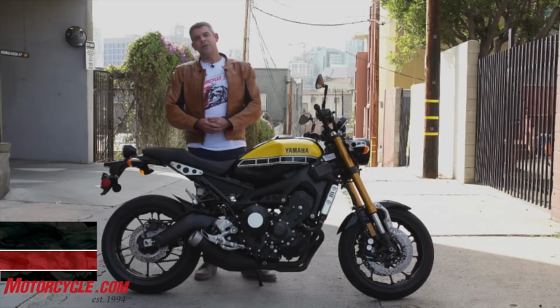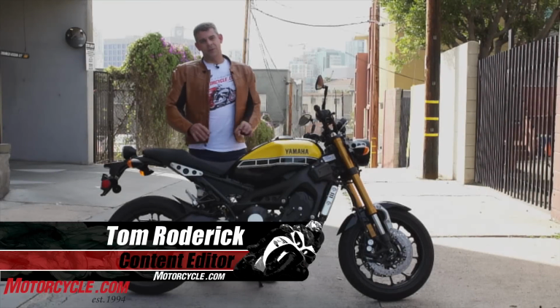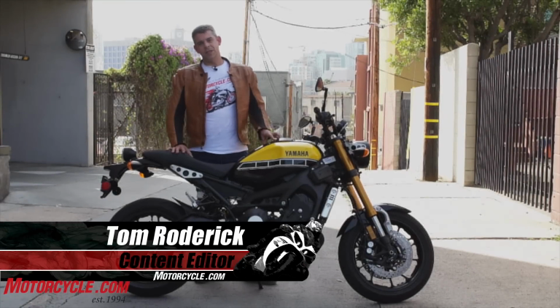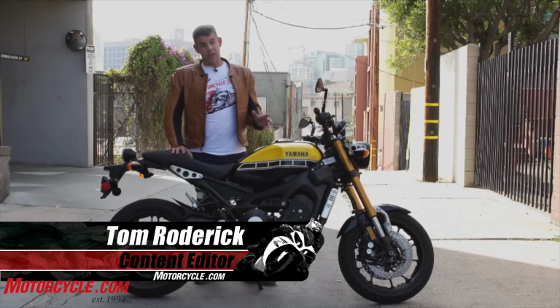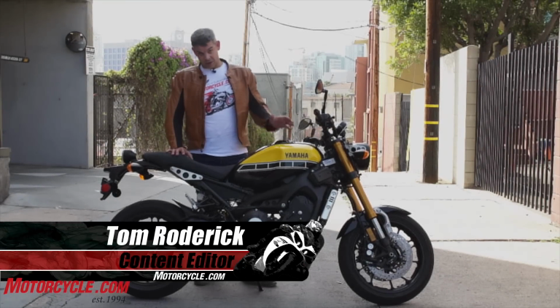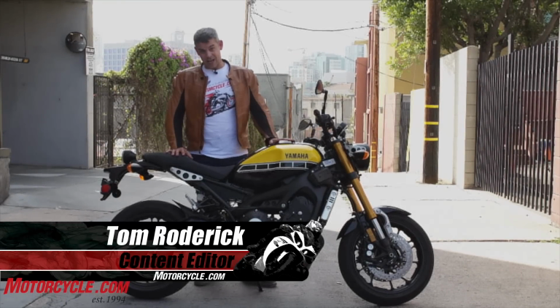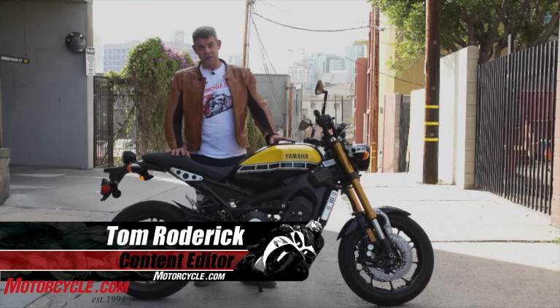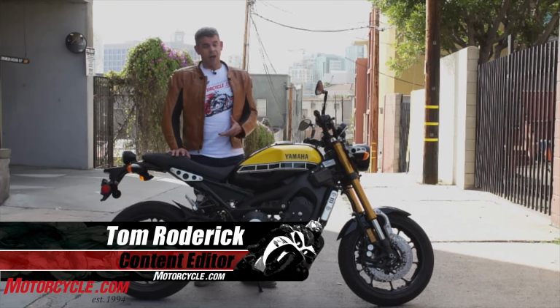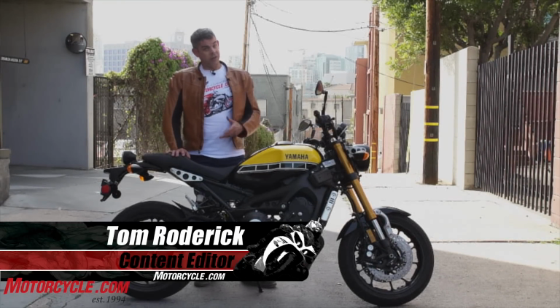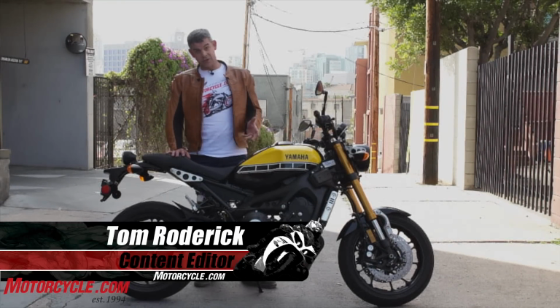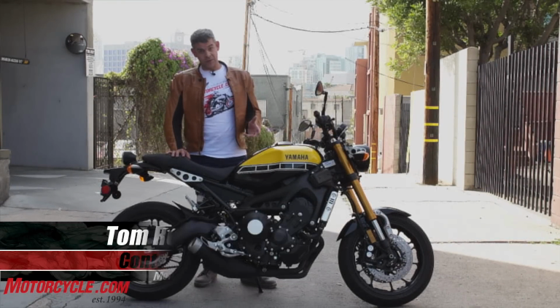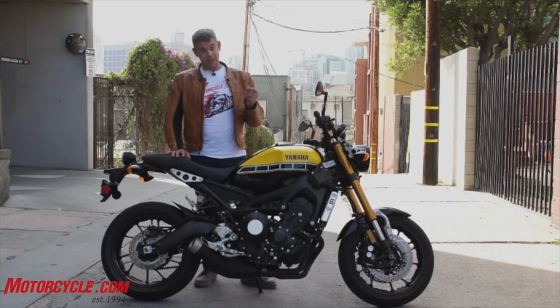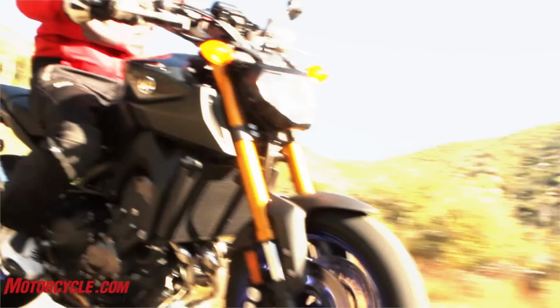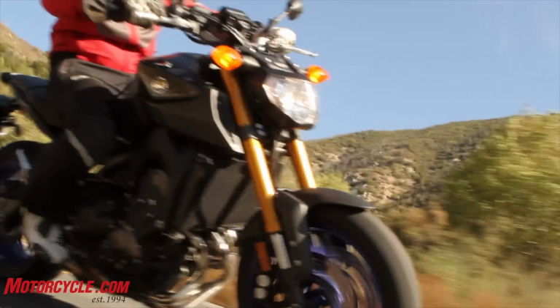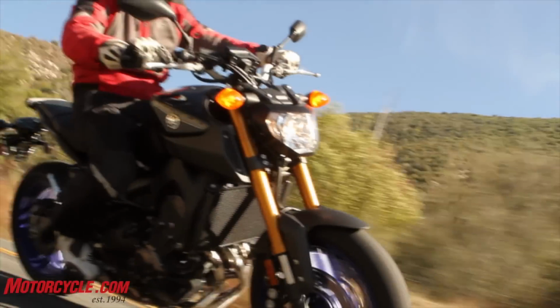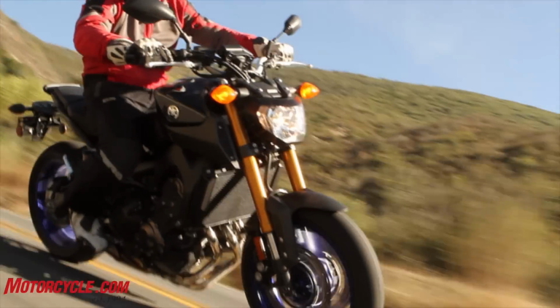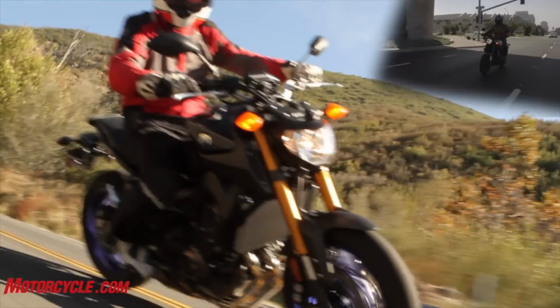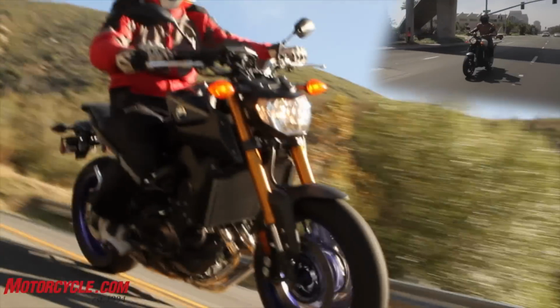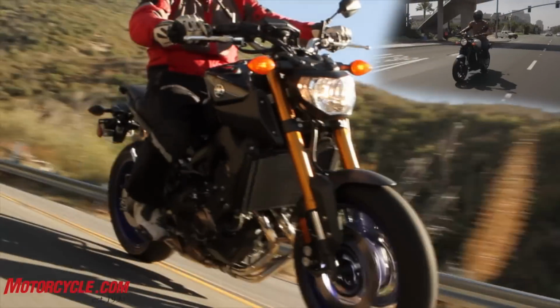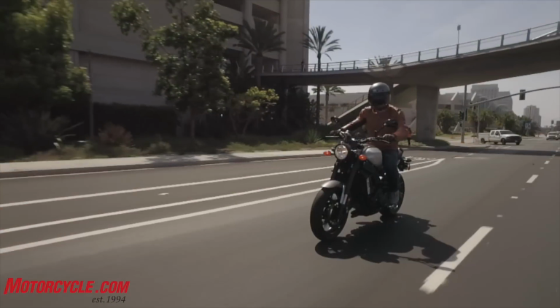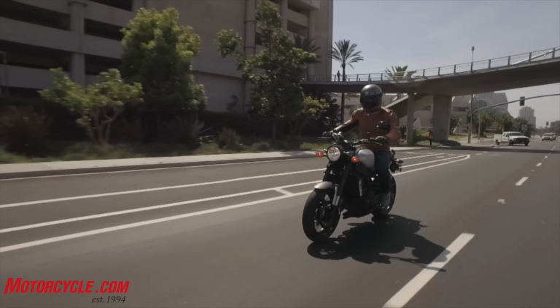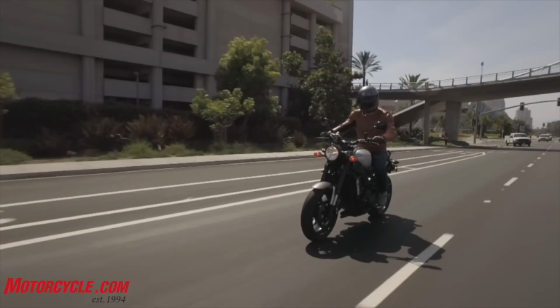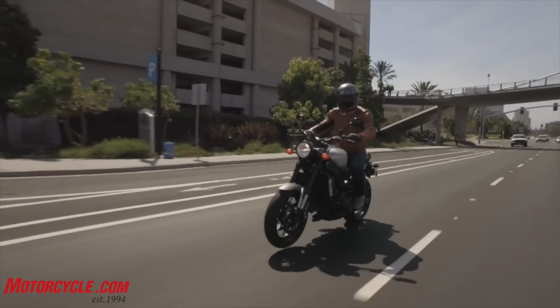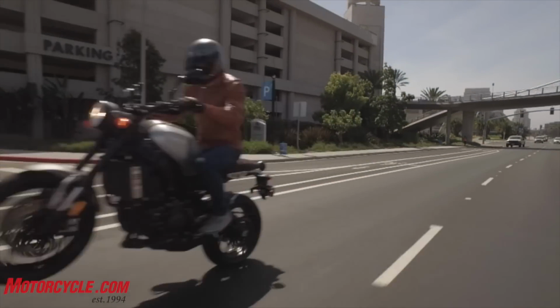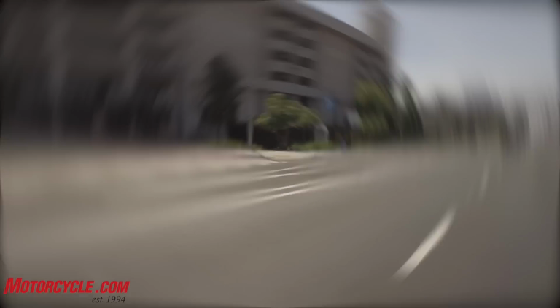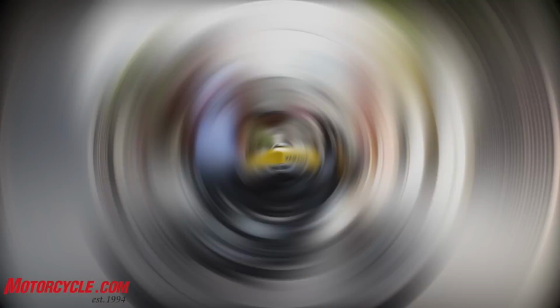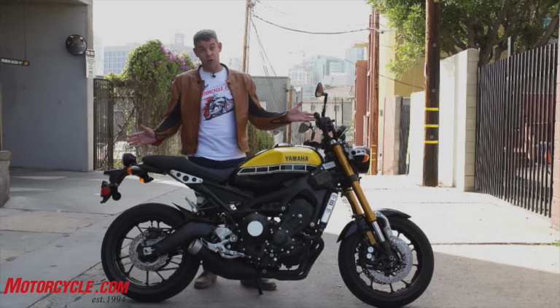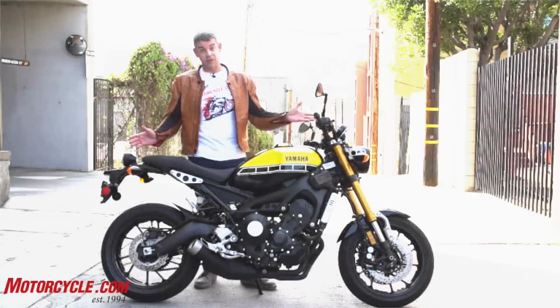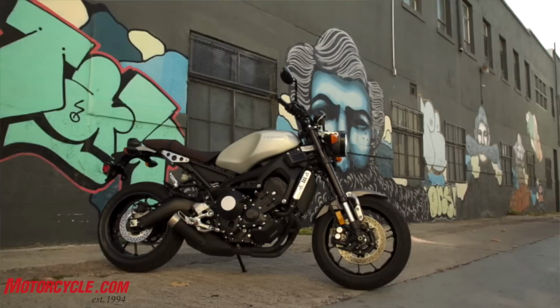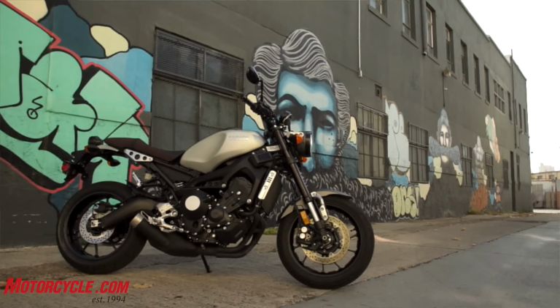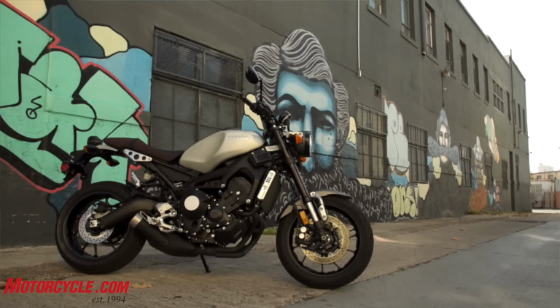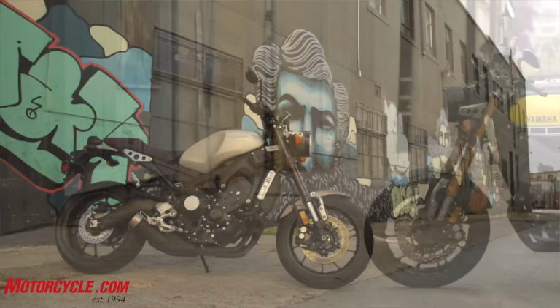2016 Yamaha XSR900 — the short and sweet of it: take an FZ09, put some neo-retro styling on it, give it some better suspension, add traction control, and you've got a new motorcycle. That's basically what the XSR is.